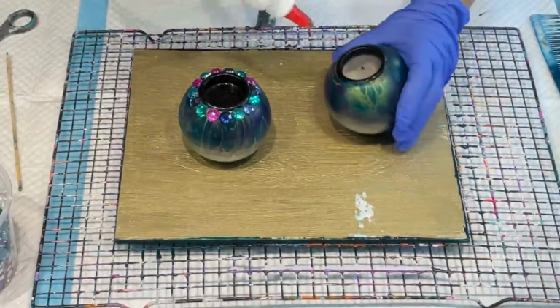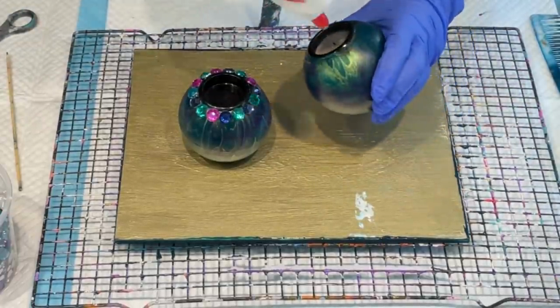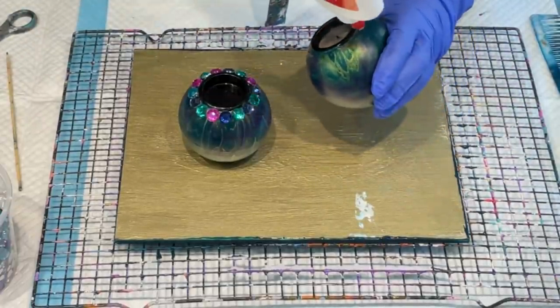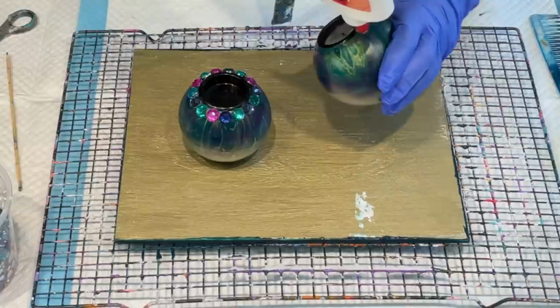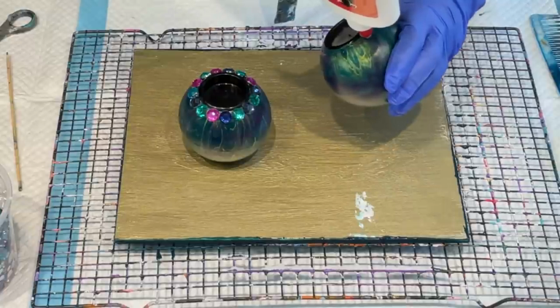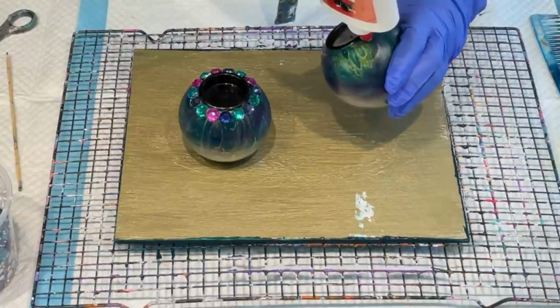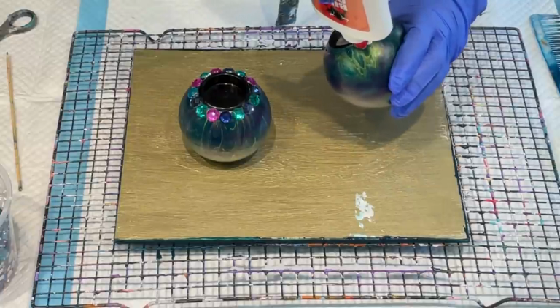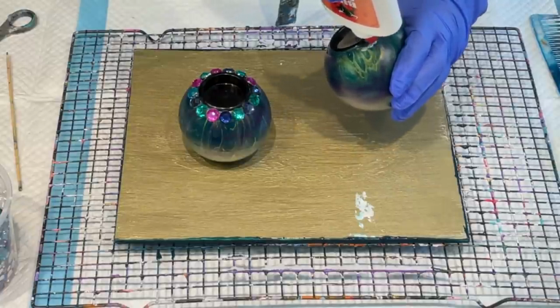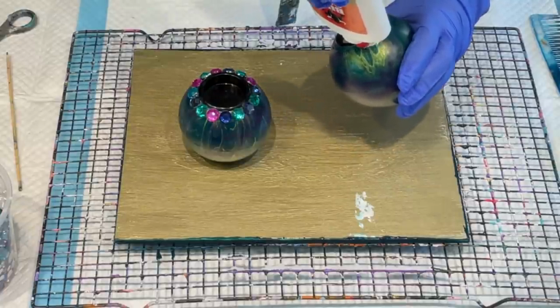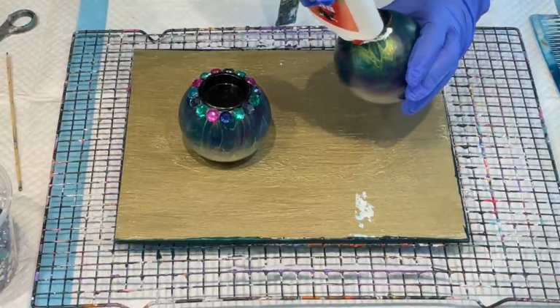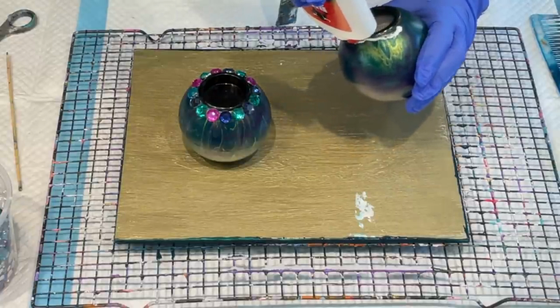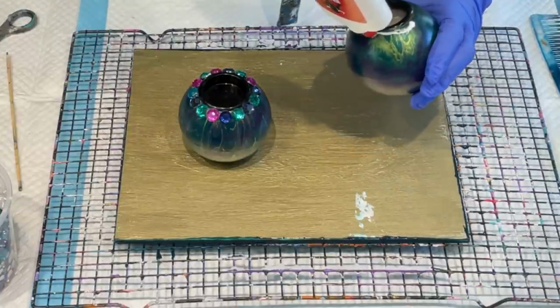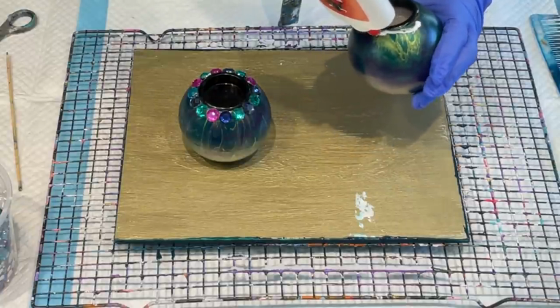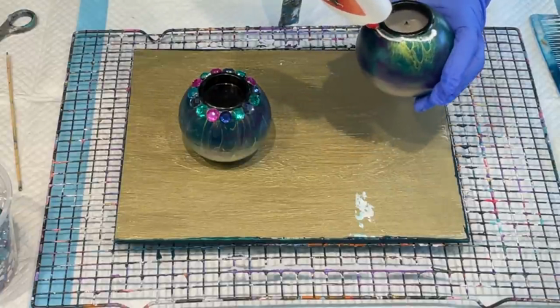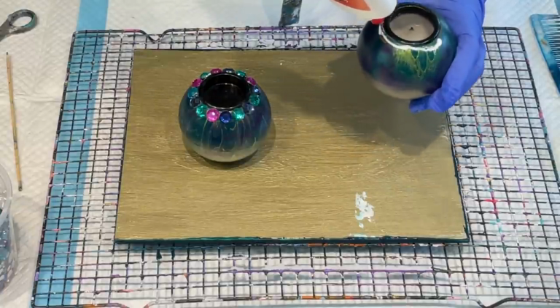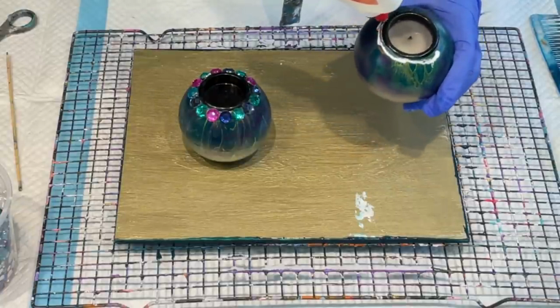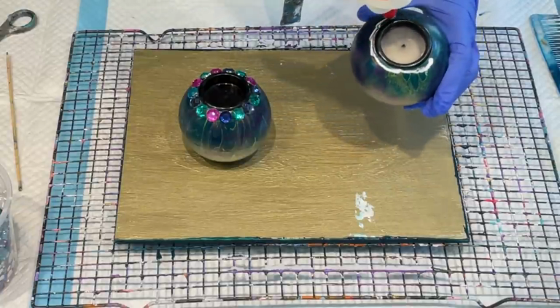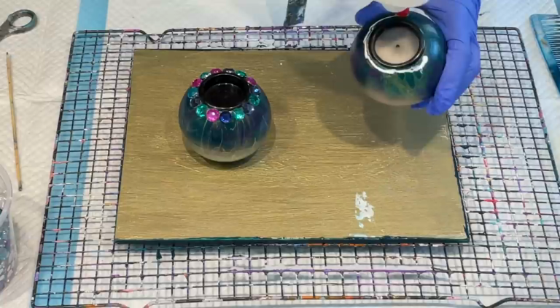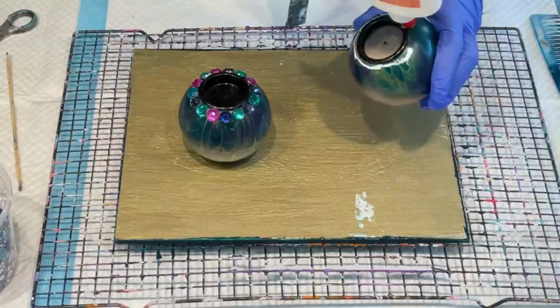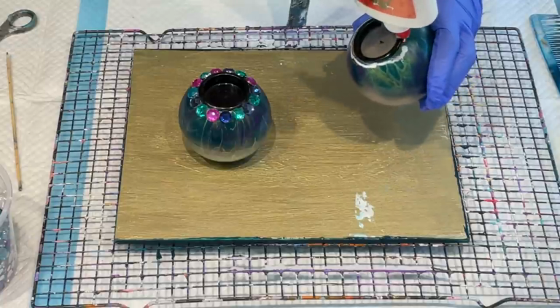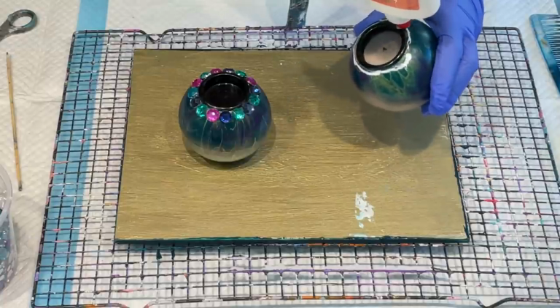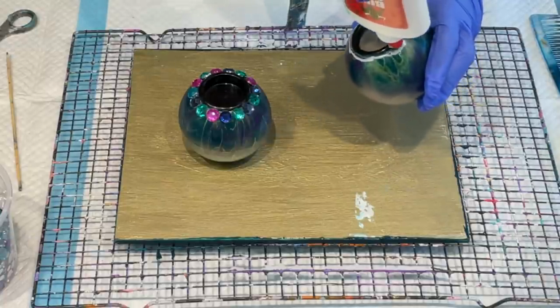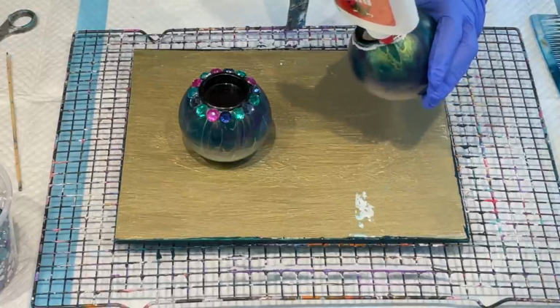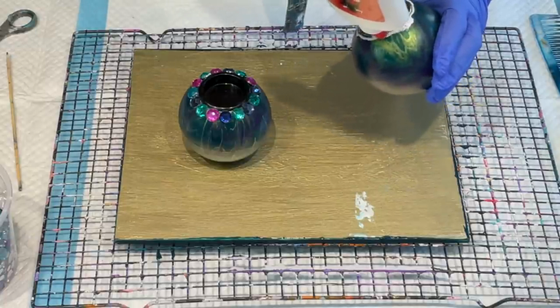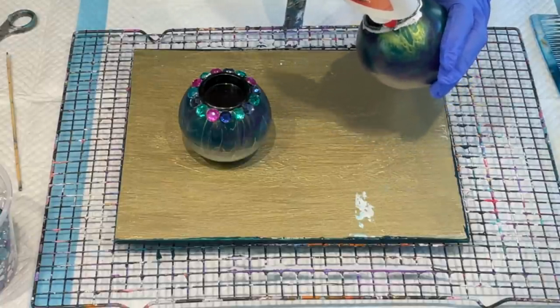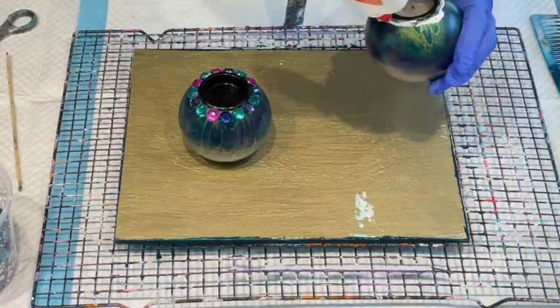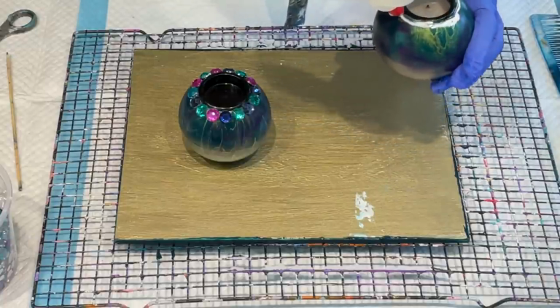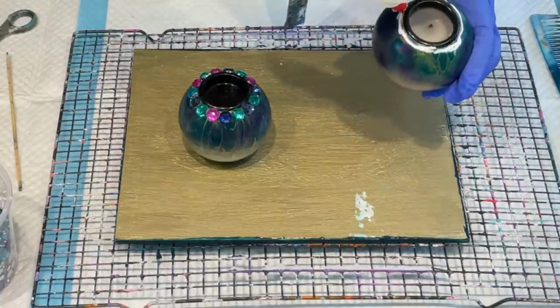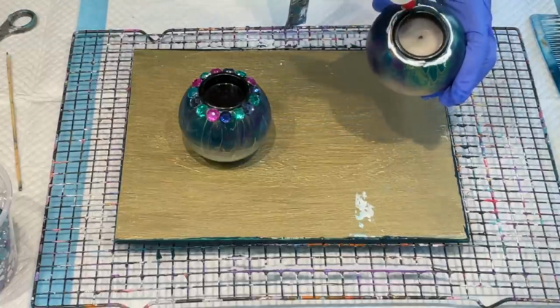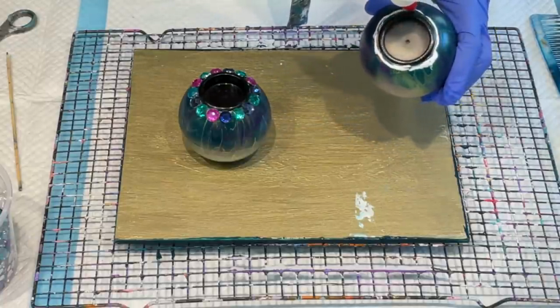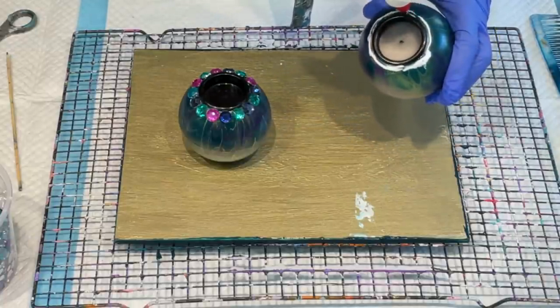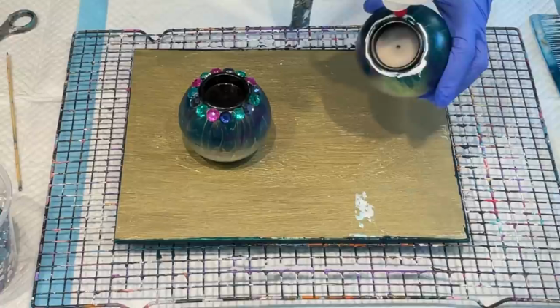I just used the glue — anything works as long as it sticks and dries clear. This is all I did.